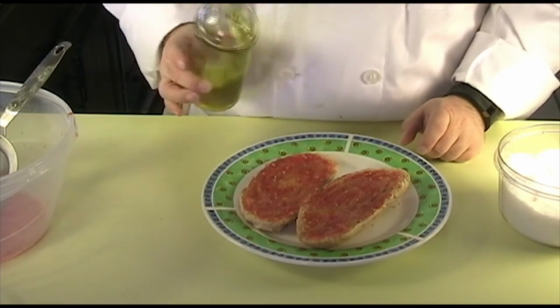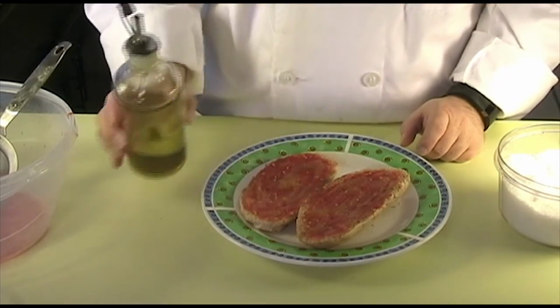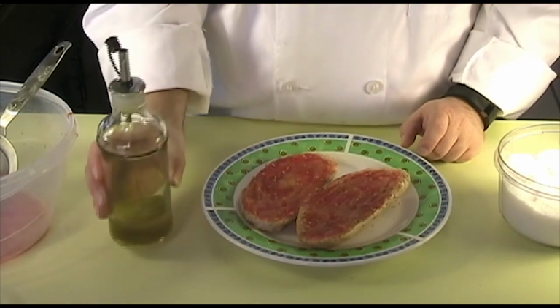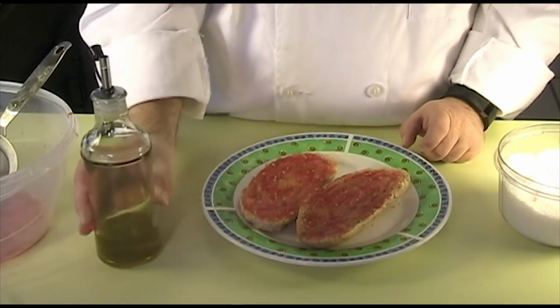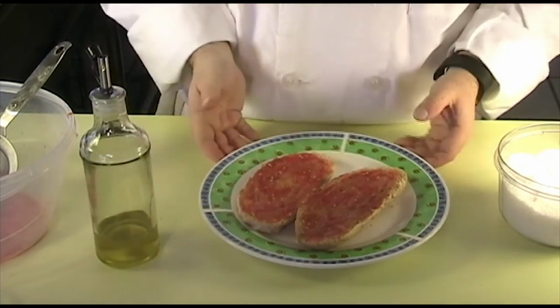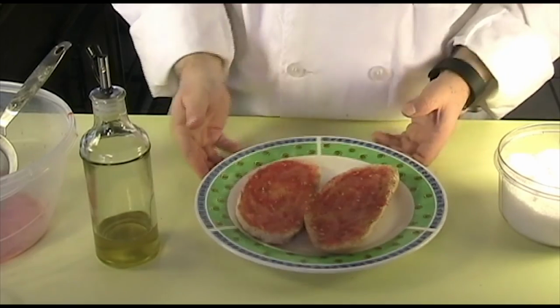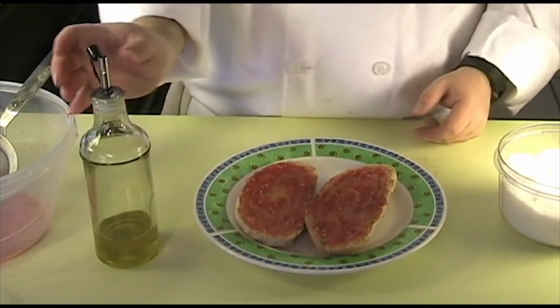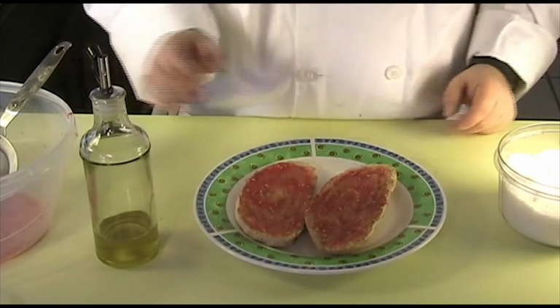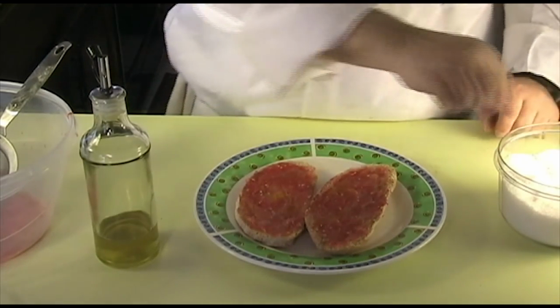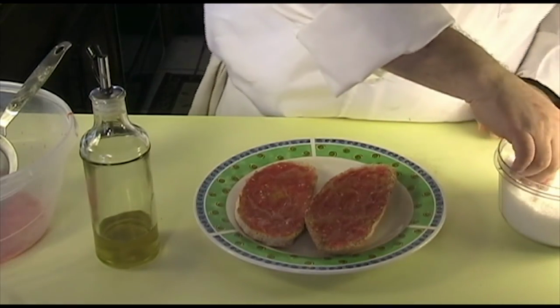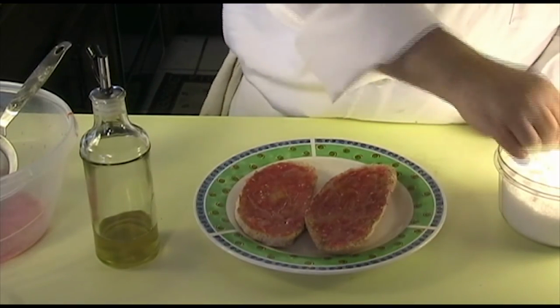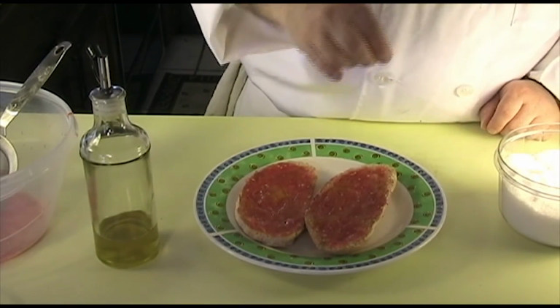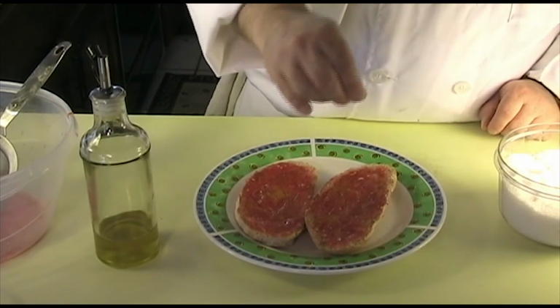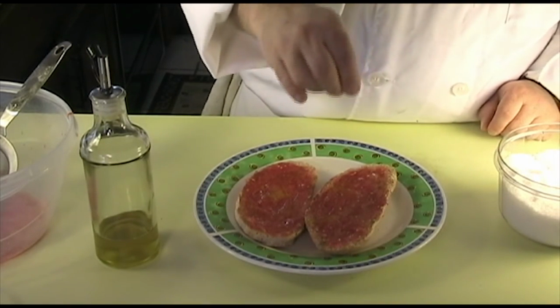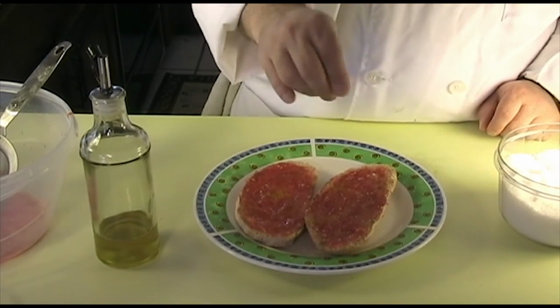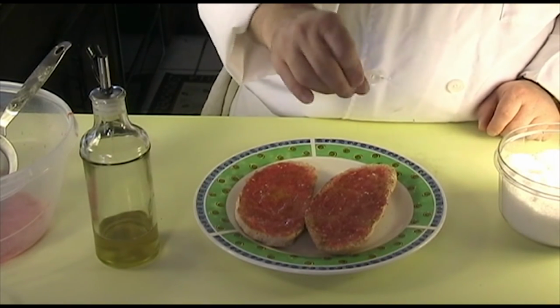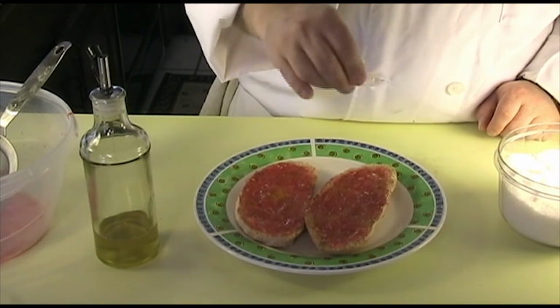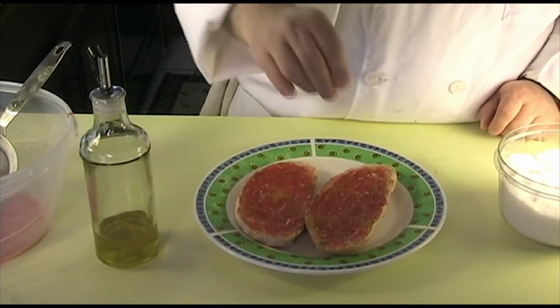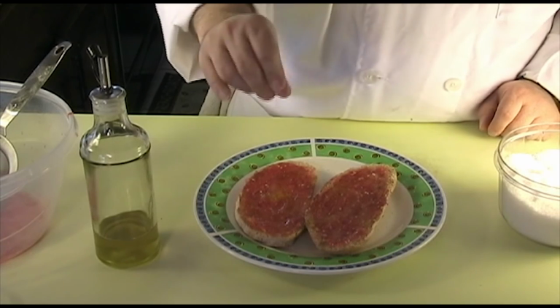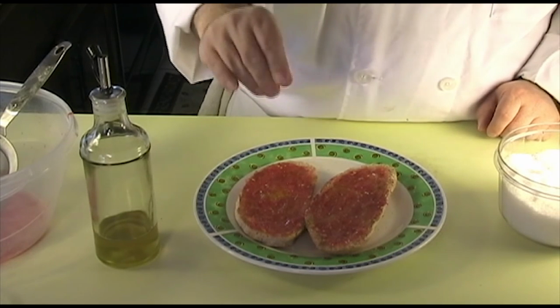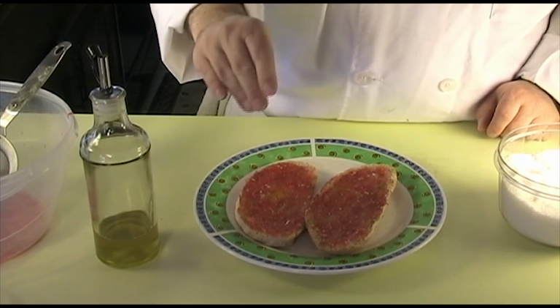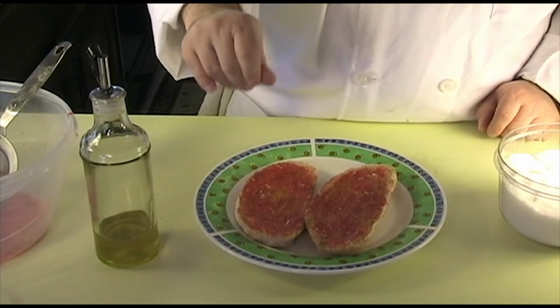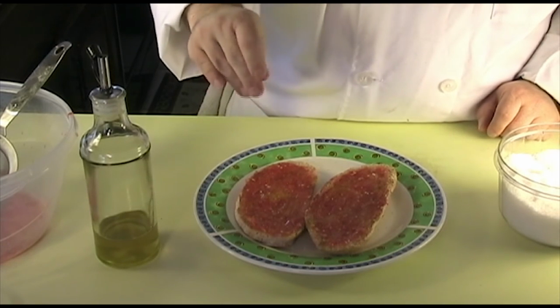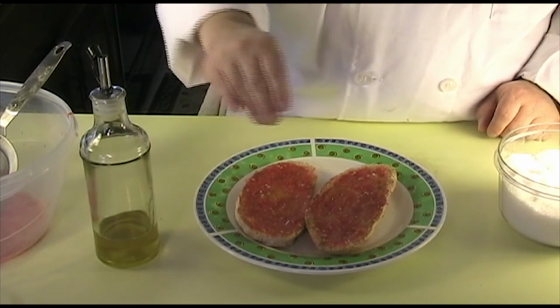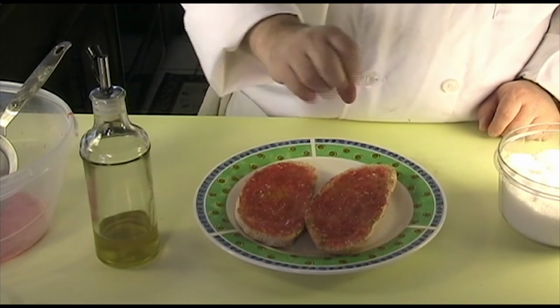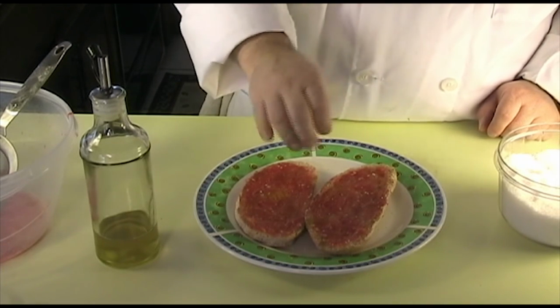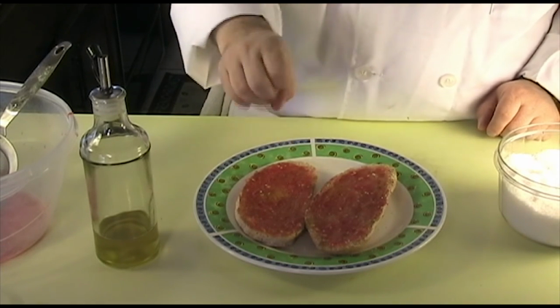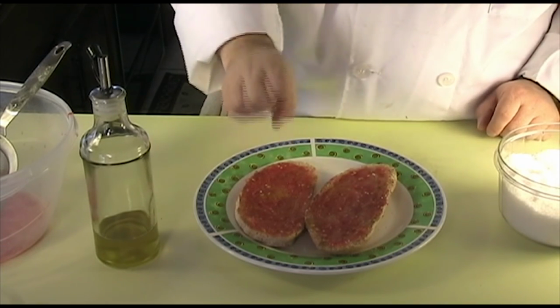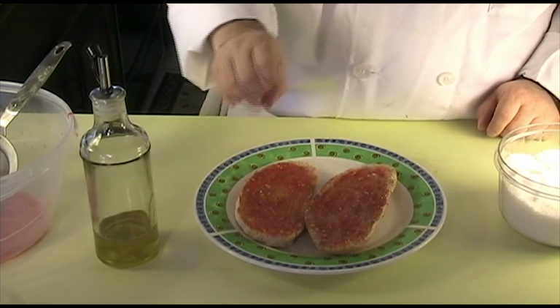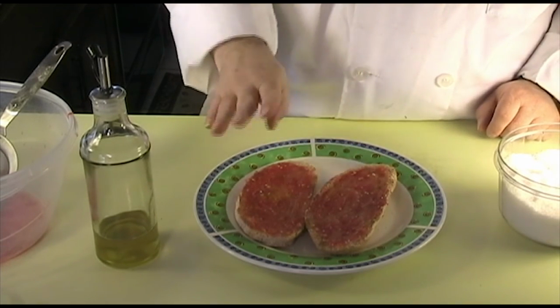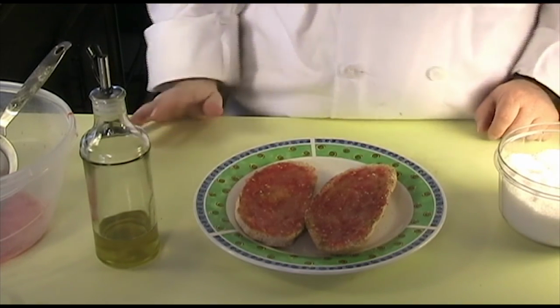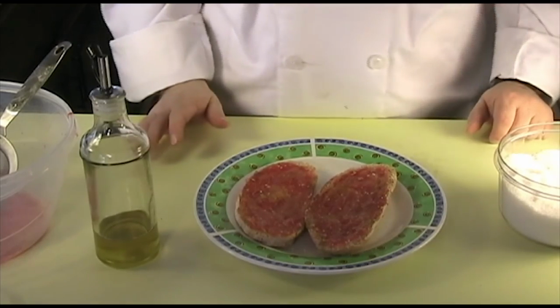Now that you've got the olive oil on, all you want to do is sprinkle a little bit of sea salt on top of your bread — just like that. And it's done.